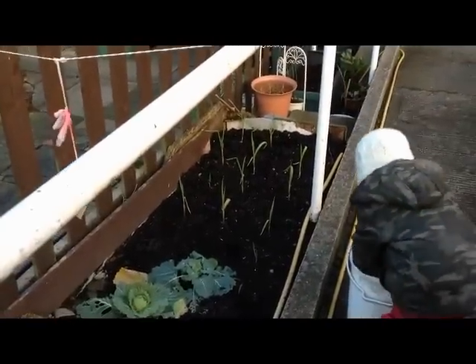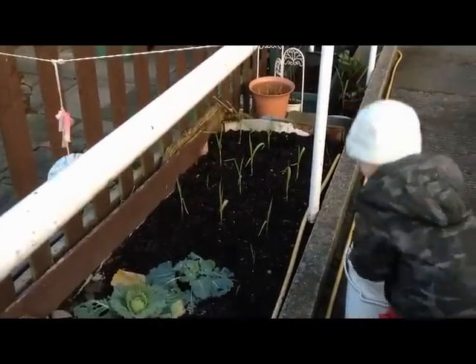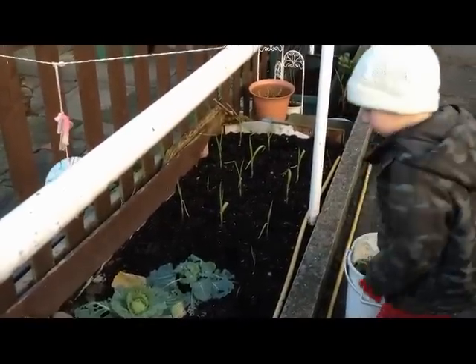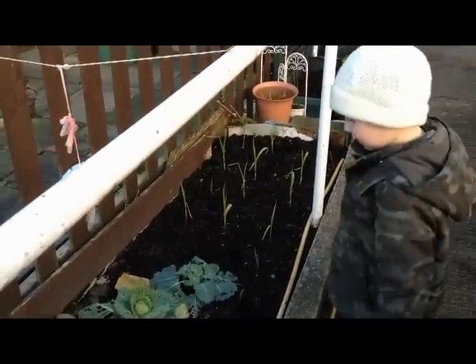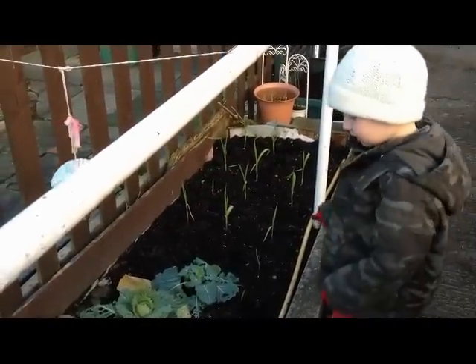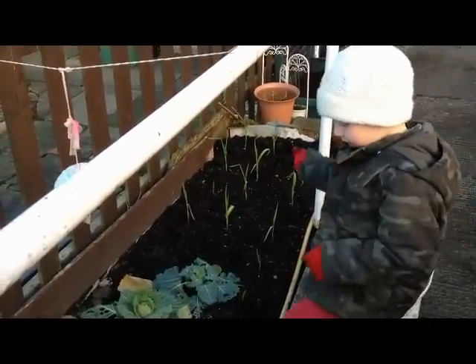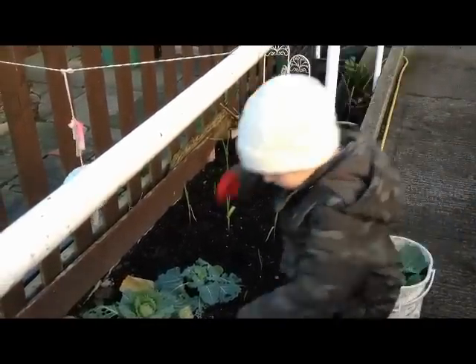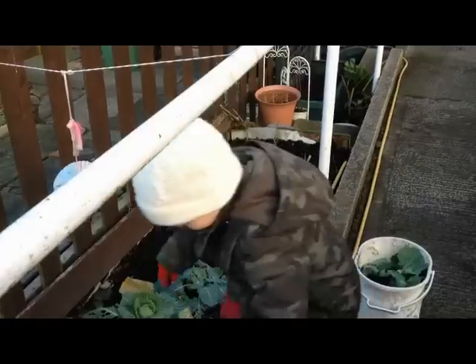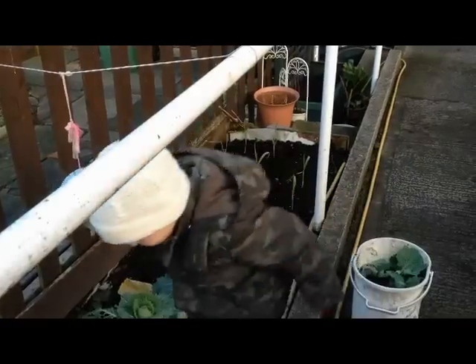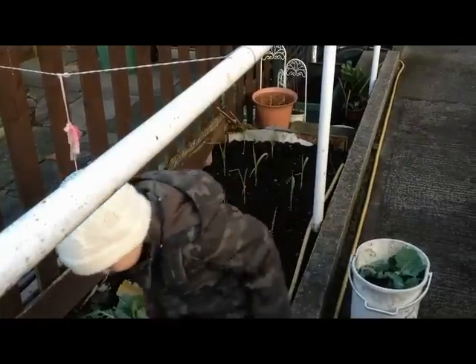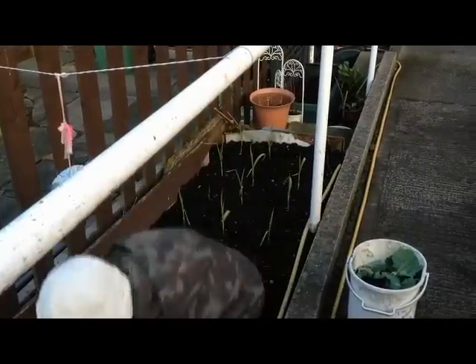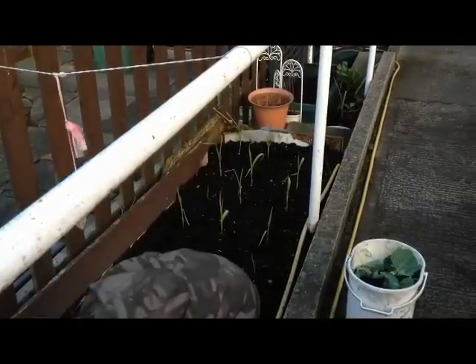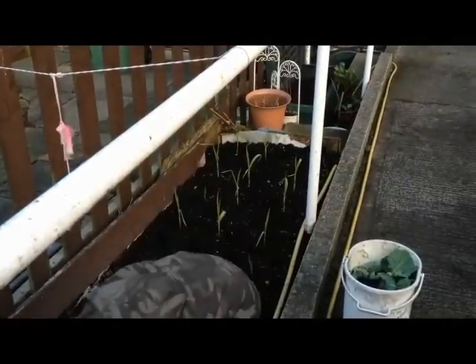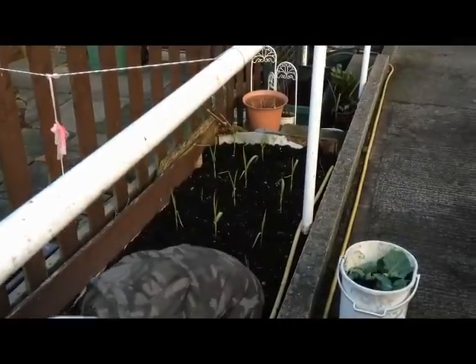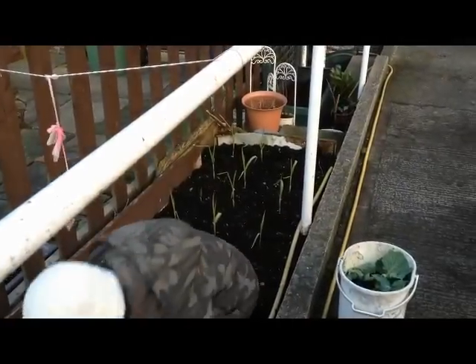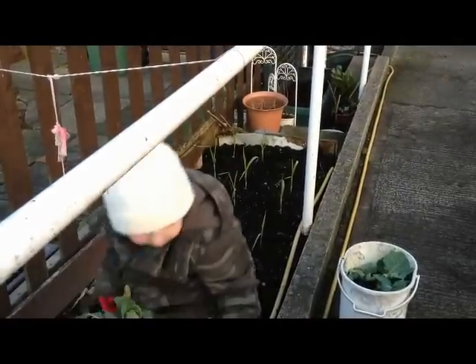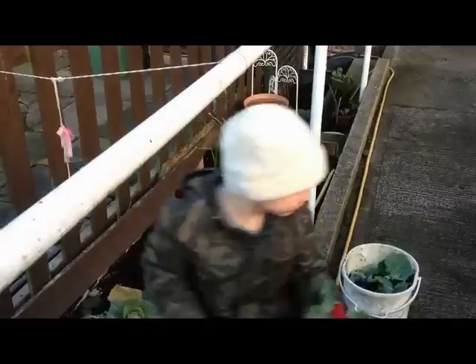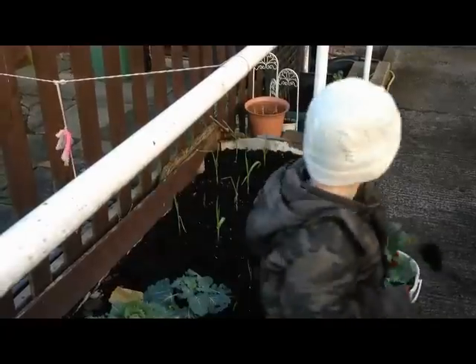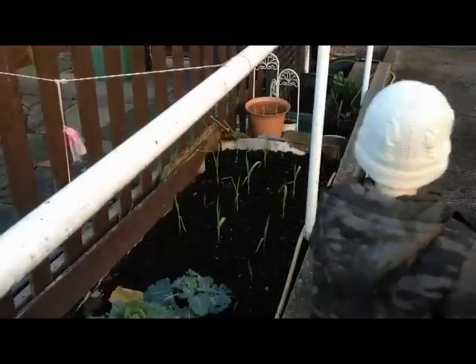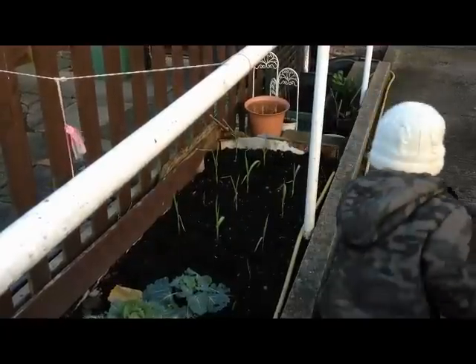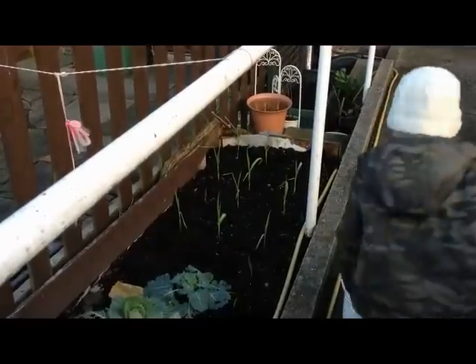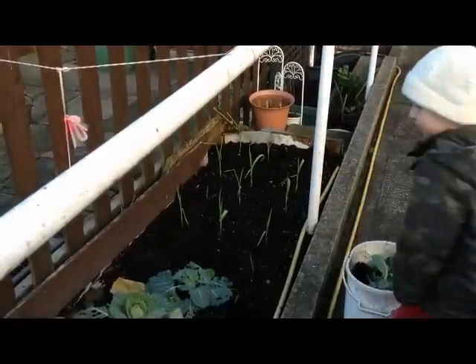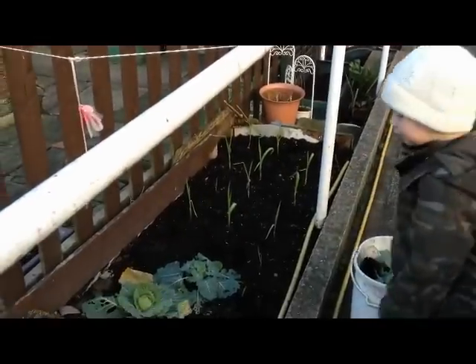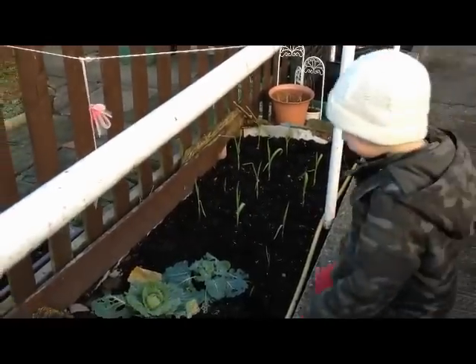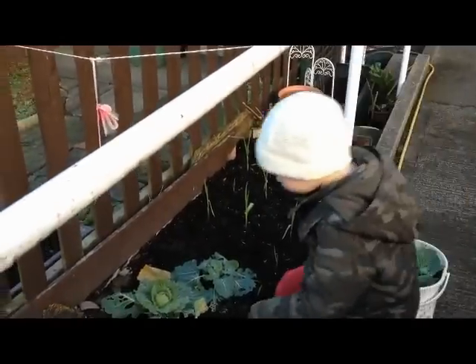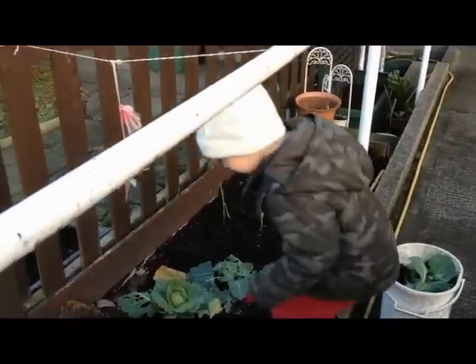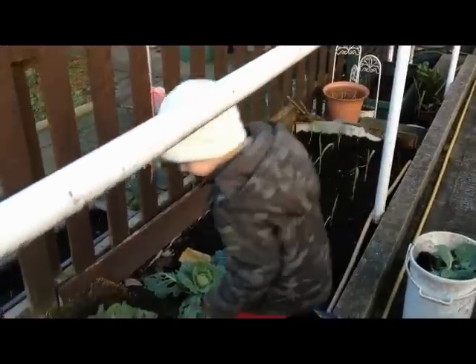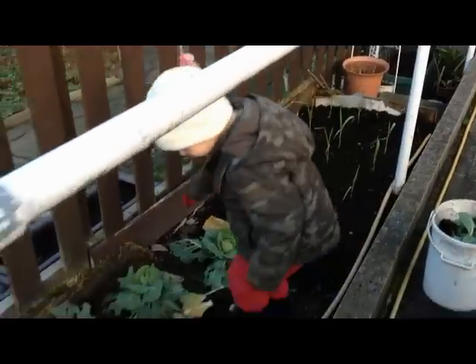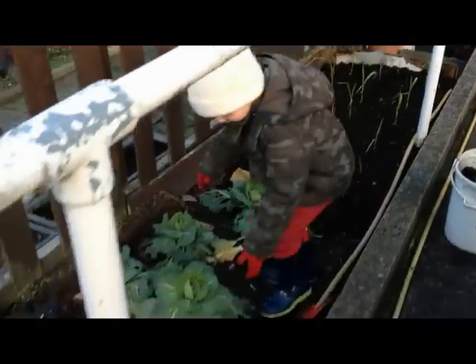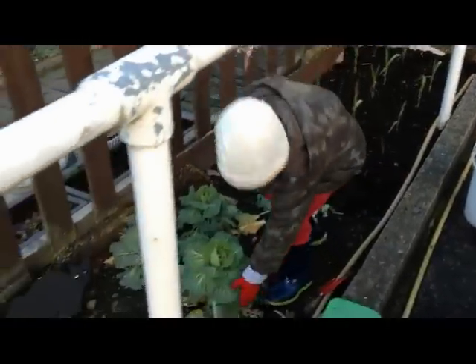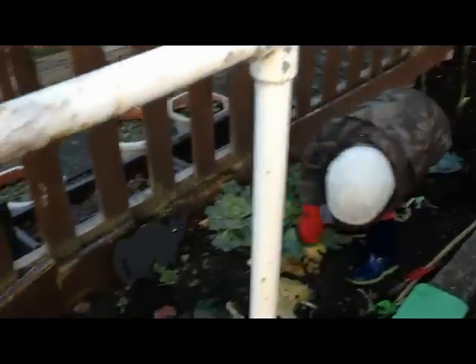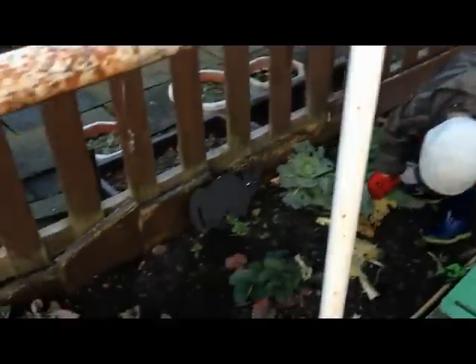Down there we've had some garlic growing — it's the first time we've grown garlic and it just seems to be going strong despite all the weather we've had, so hopefully we'll get some good crop out of that.